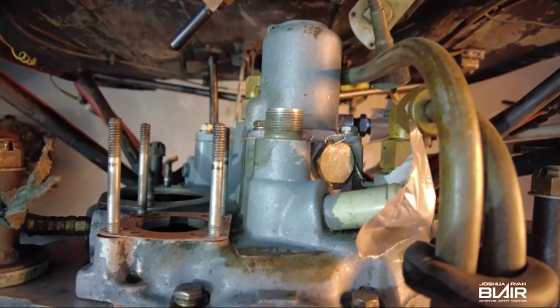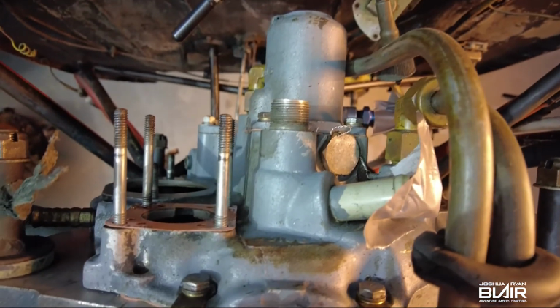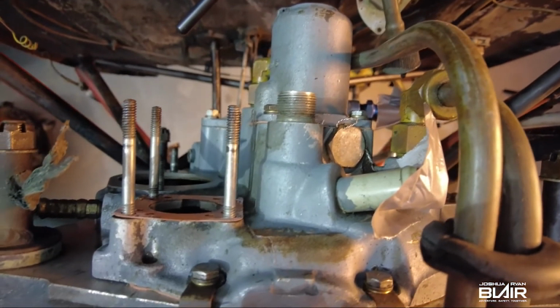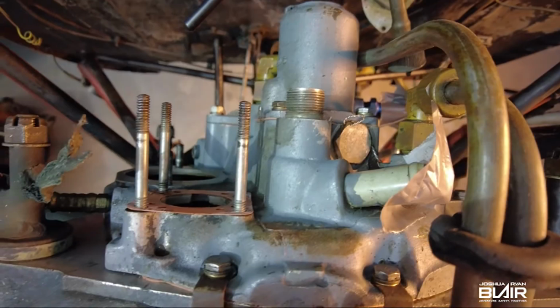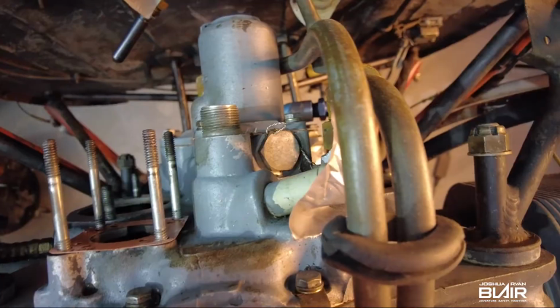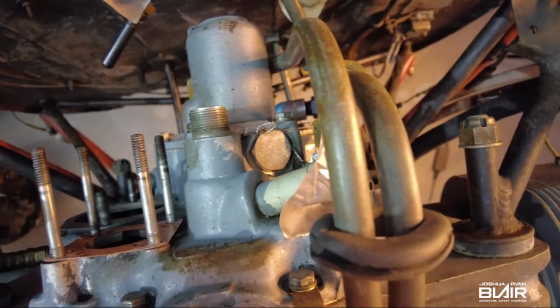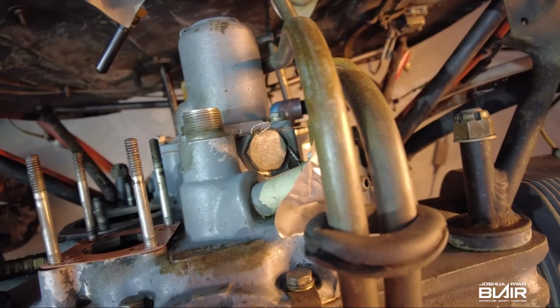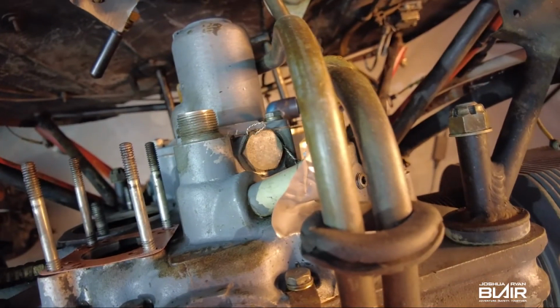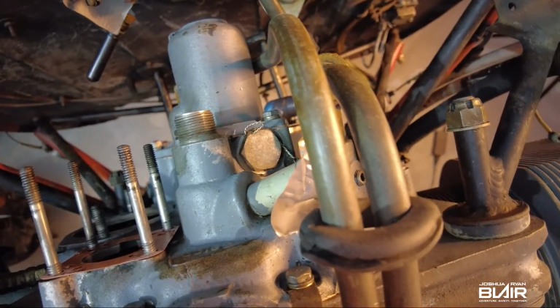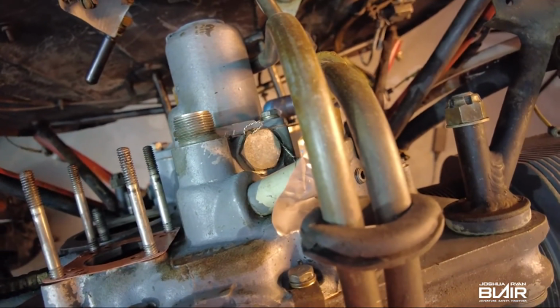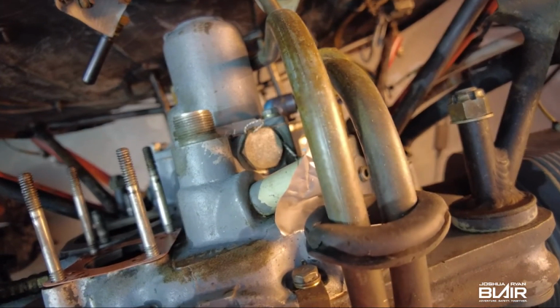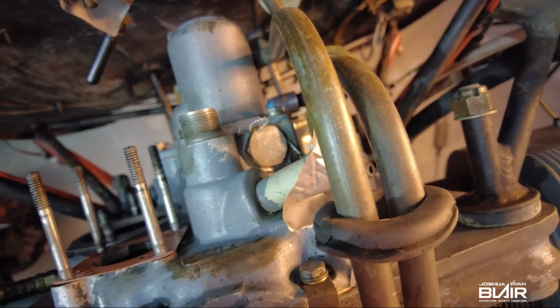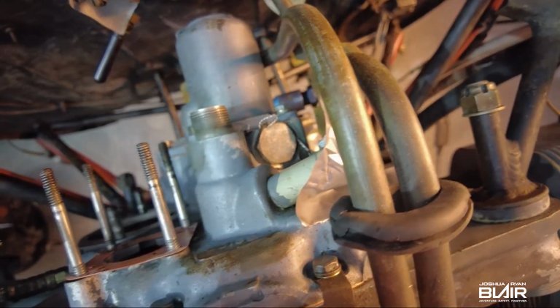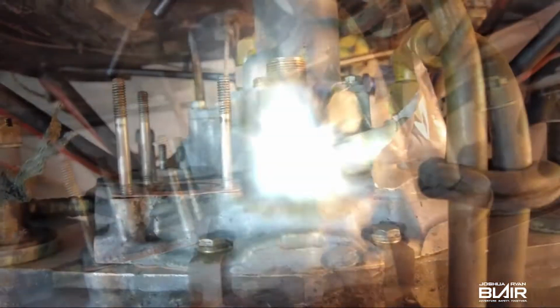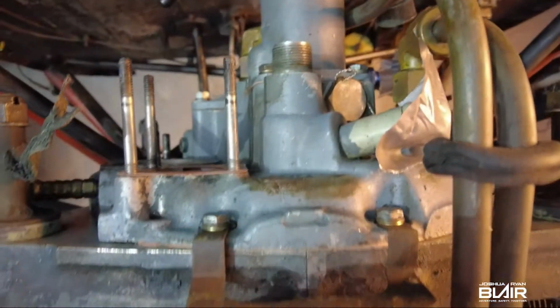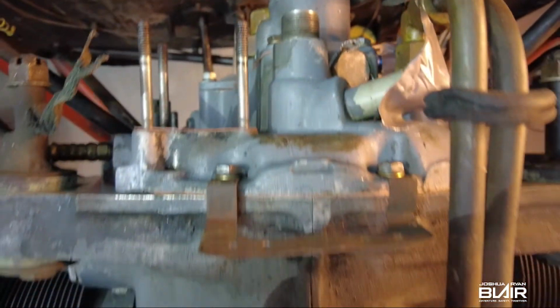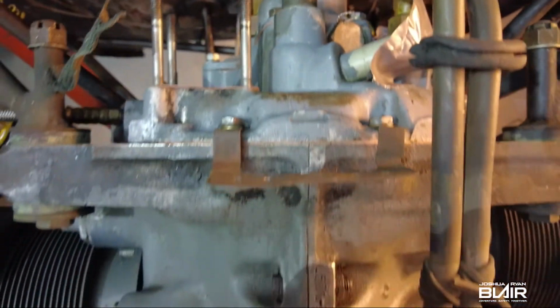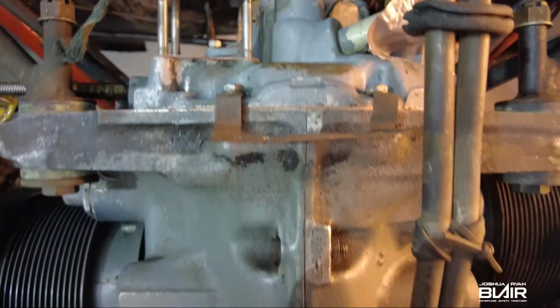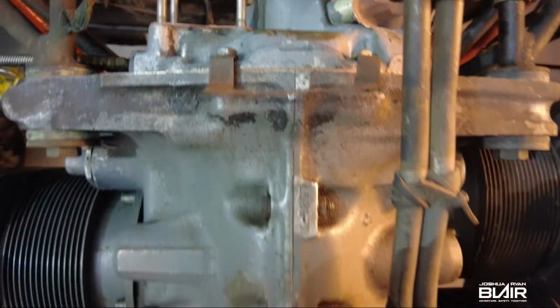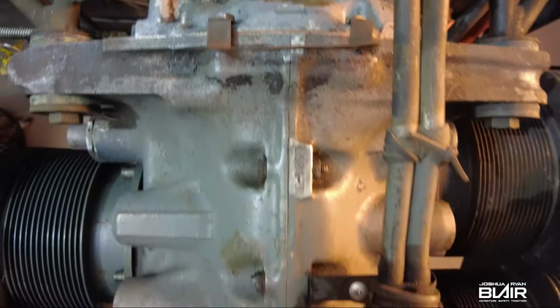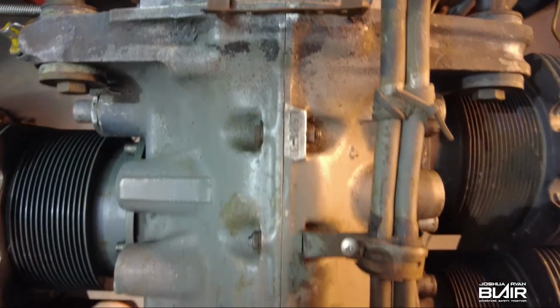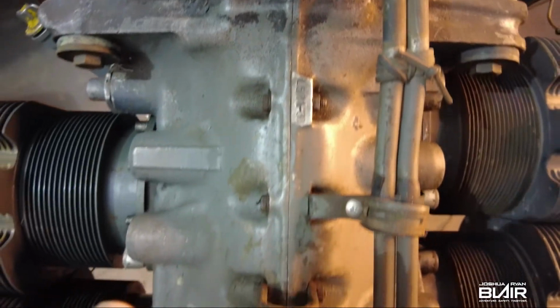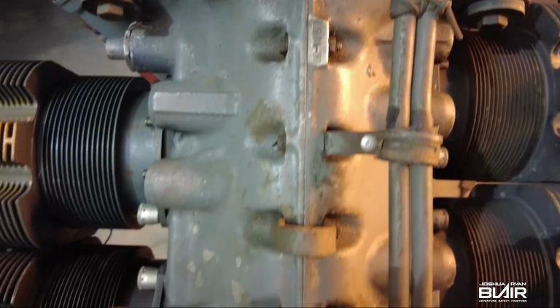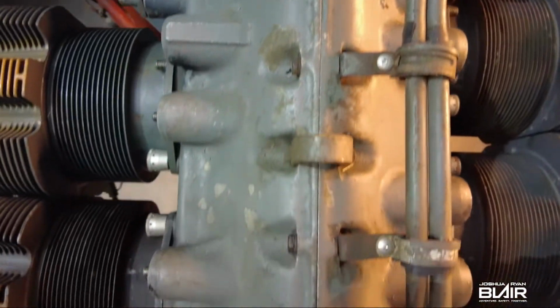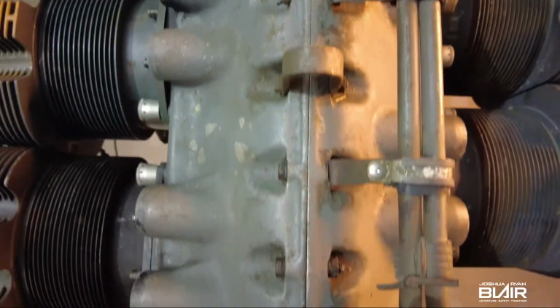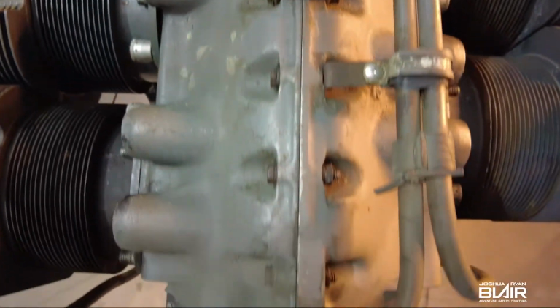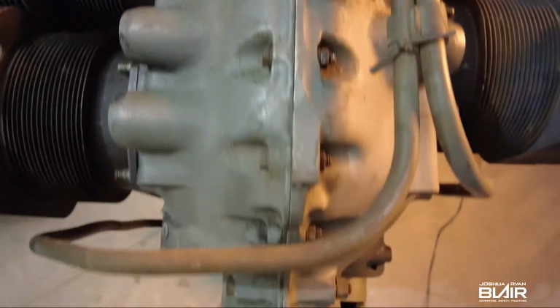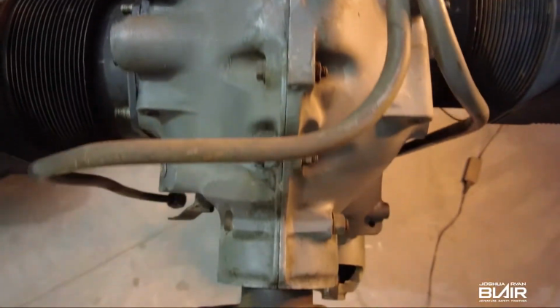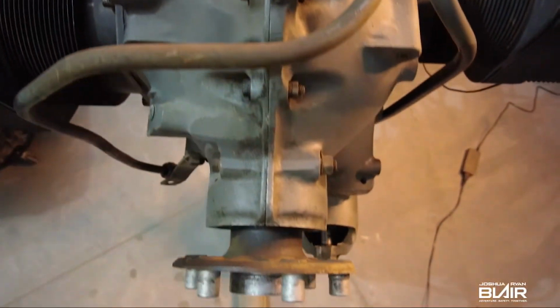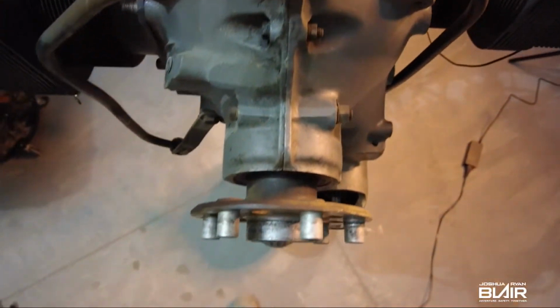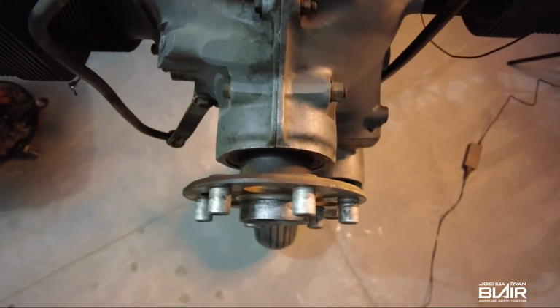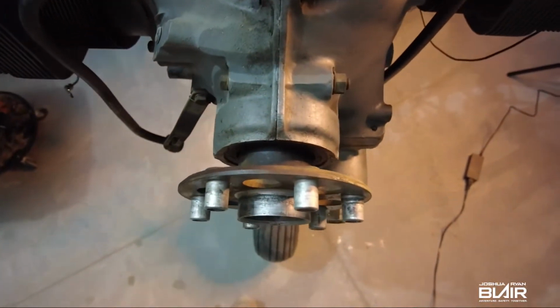Here are a few more close-up views of the engine prior to removing it, just in case you missed episode one. If you did, be sure to click or tap the link above and you can check it out later.